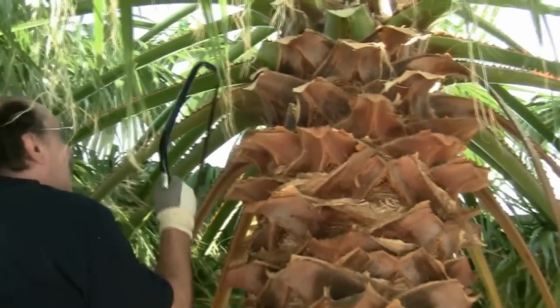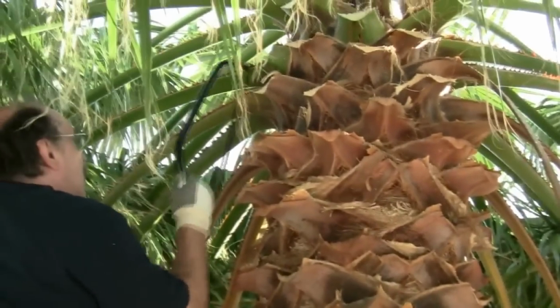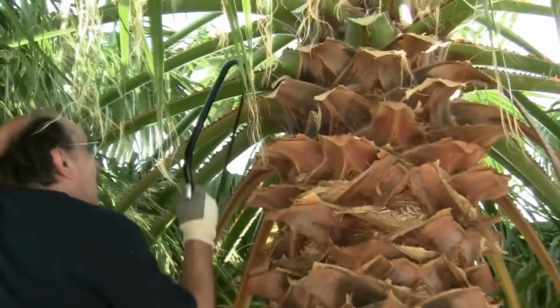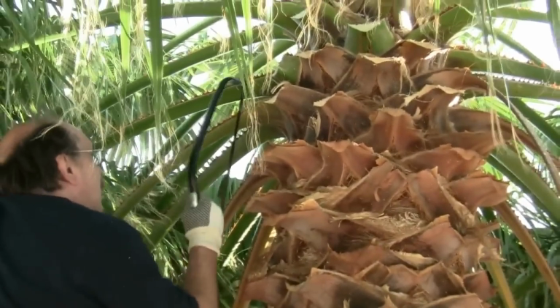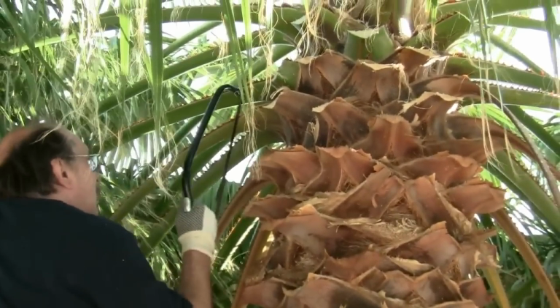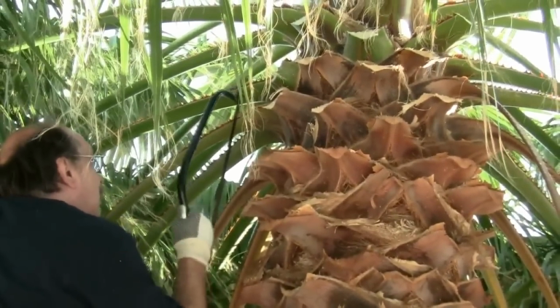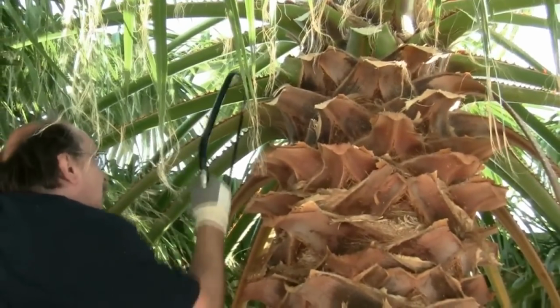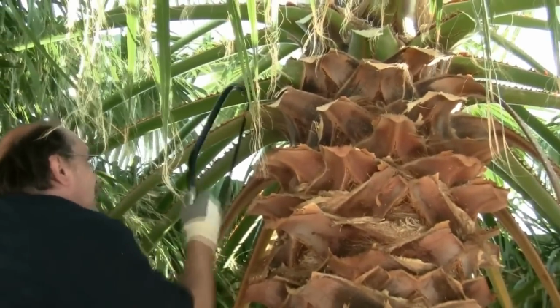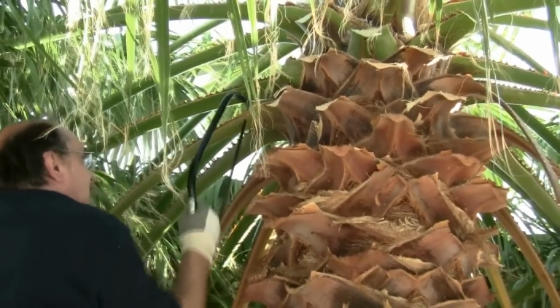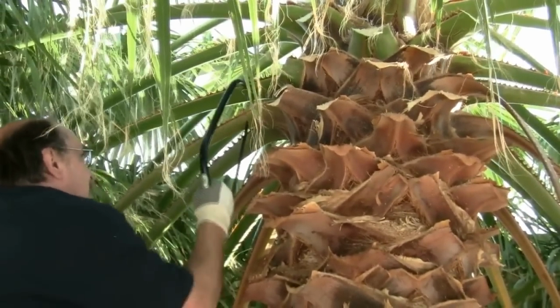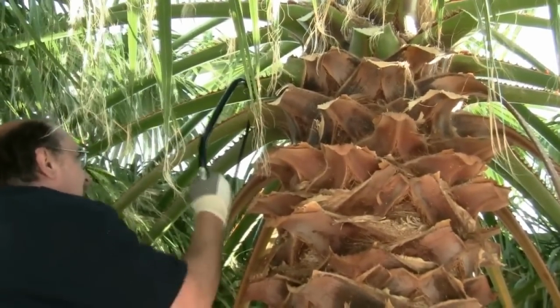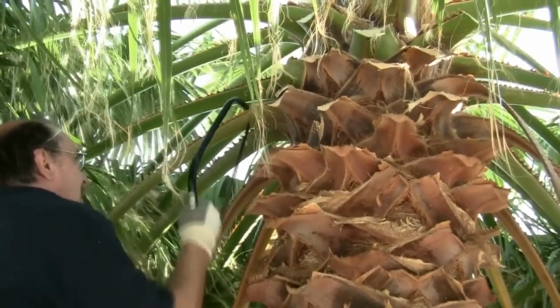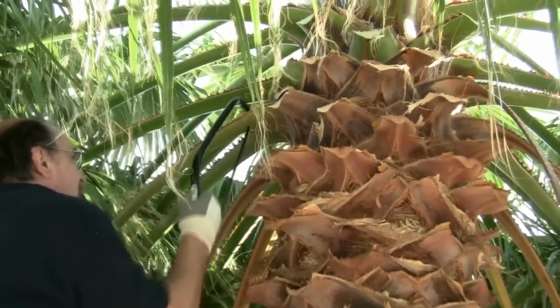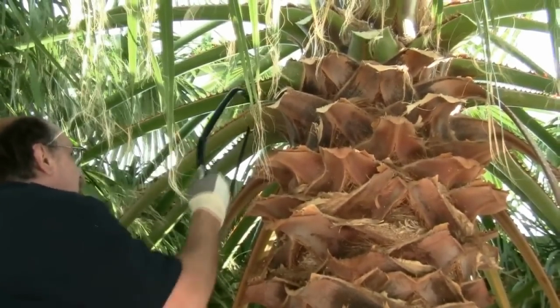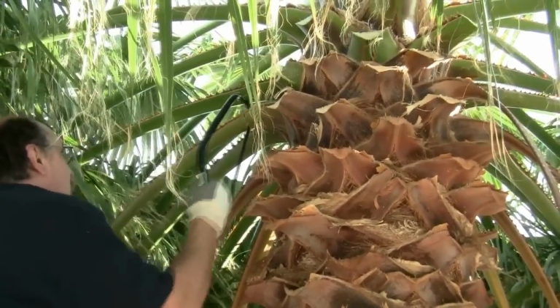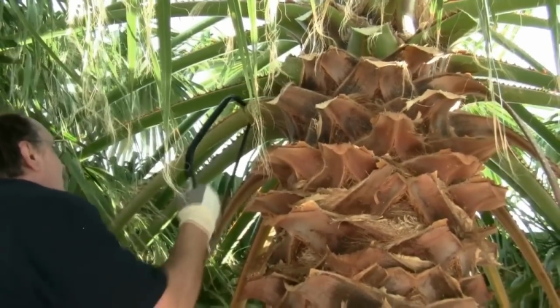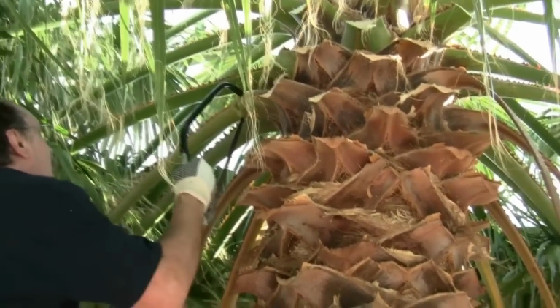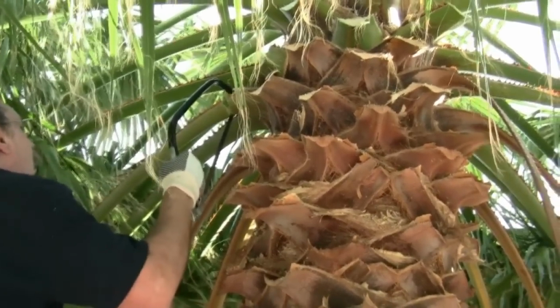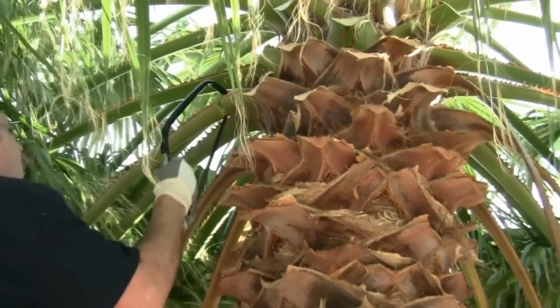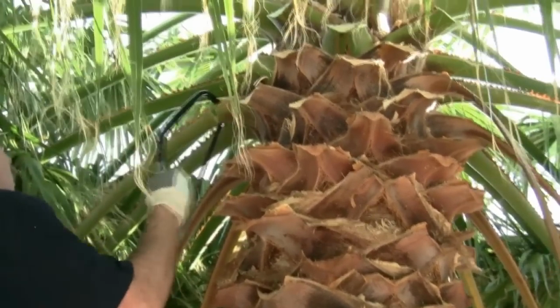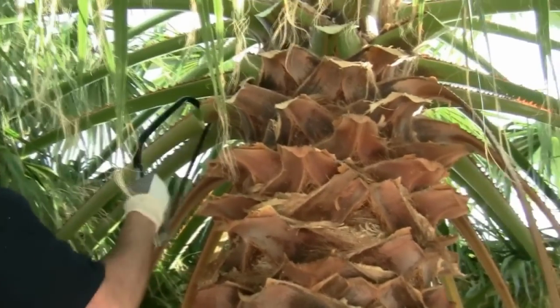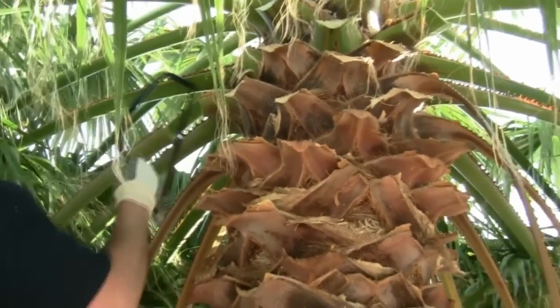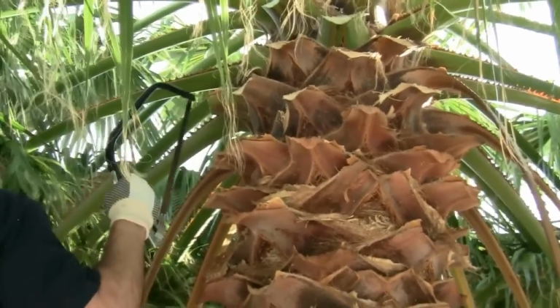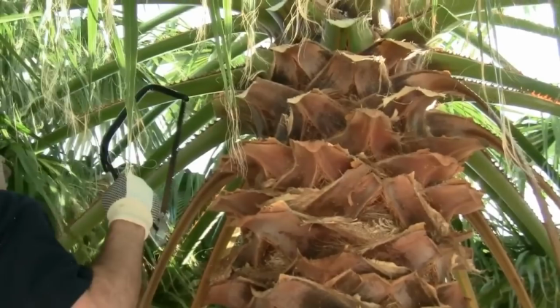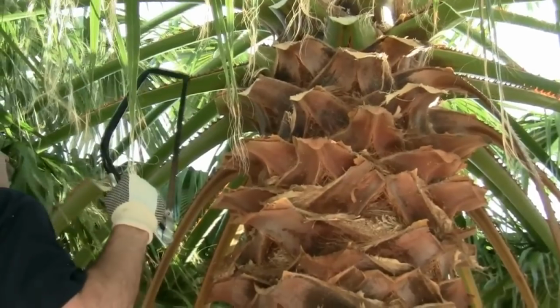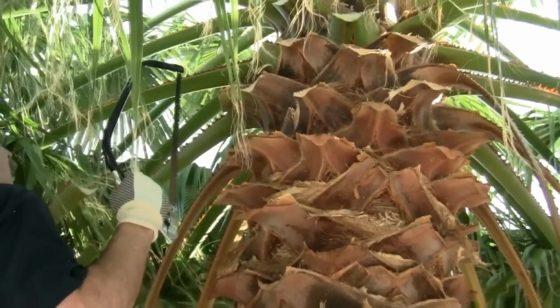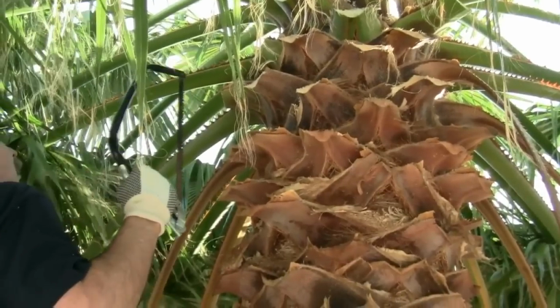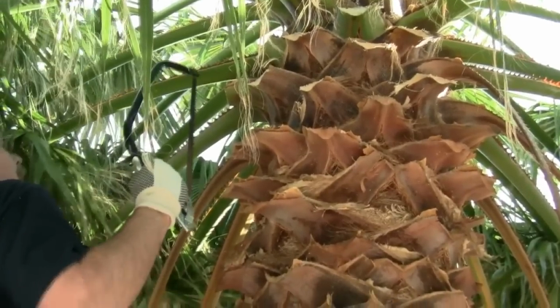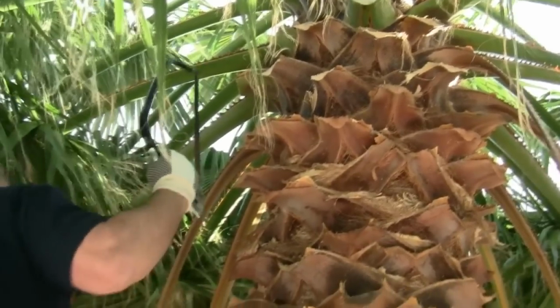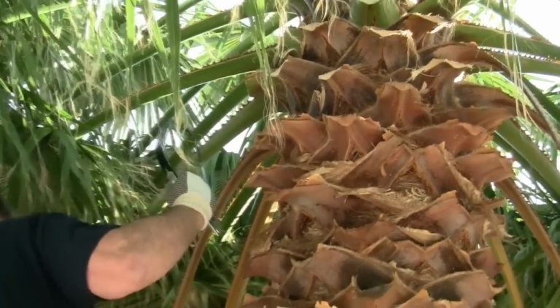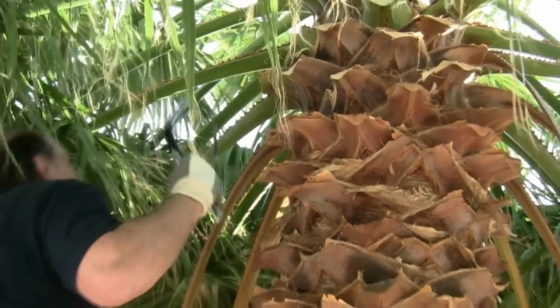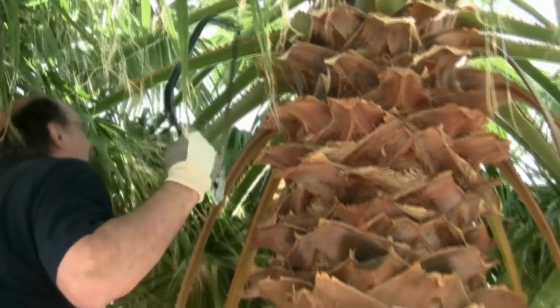Bob continues moving around the tree, moving the ladder as needed. He's cut the fronds so as to create an even line around the trunk.